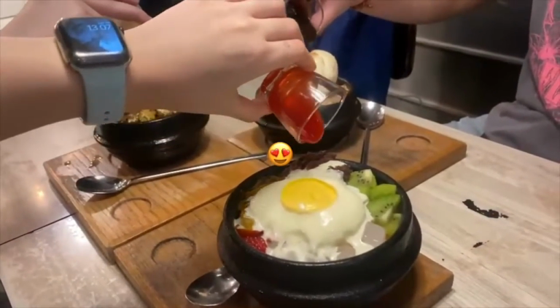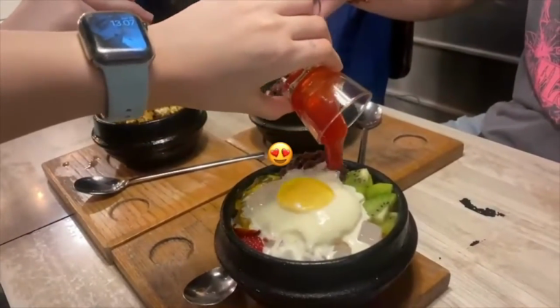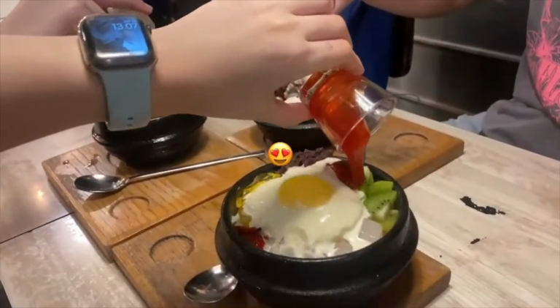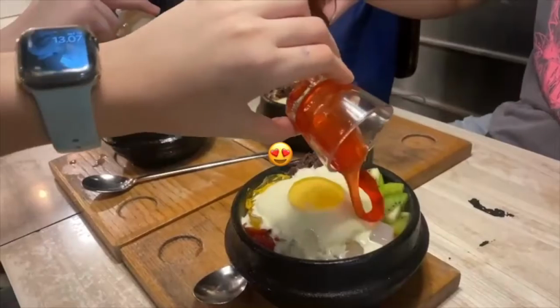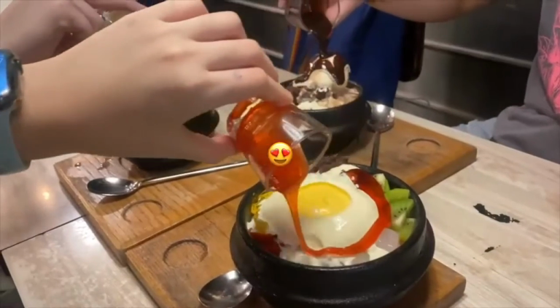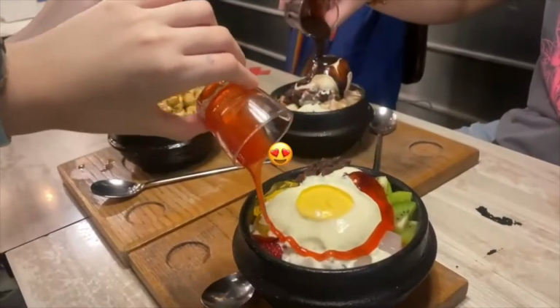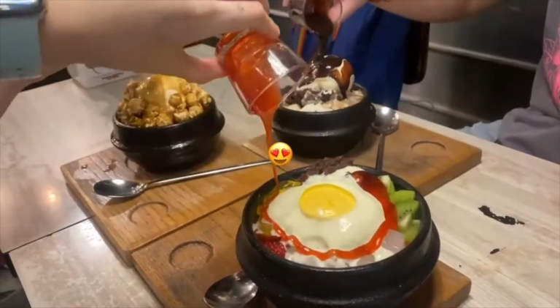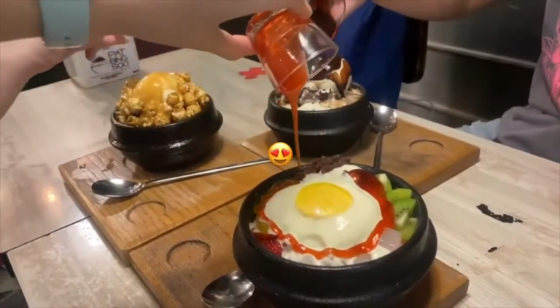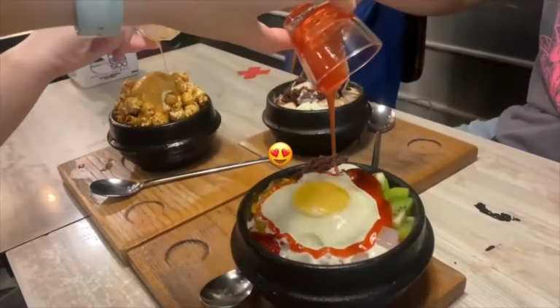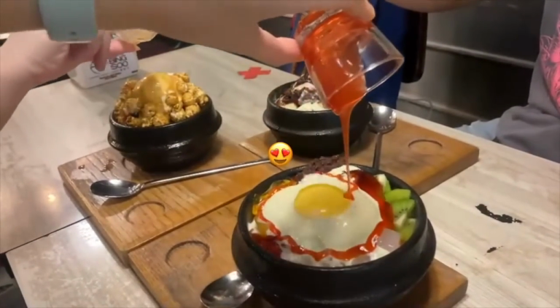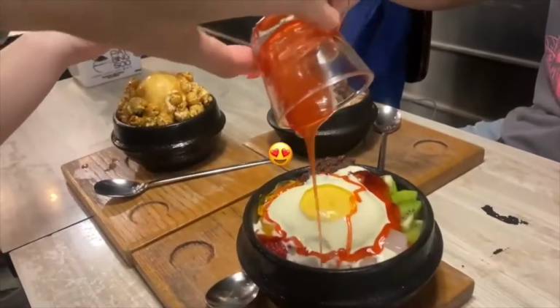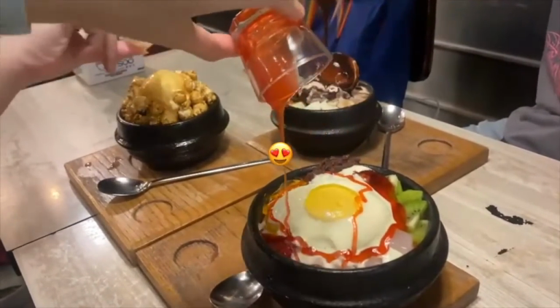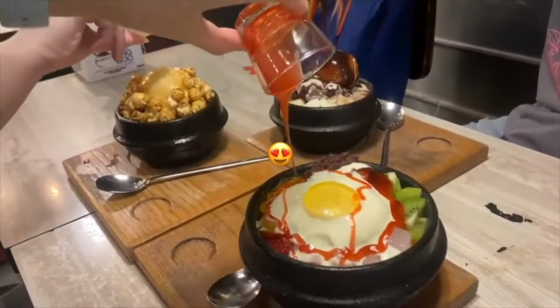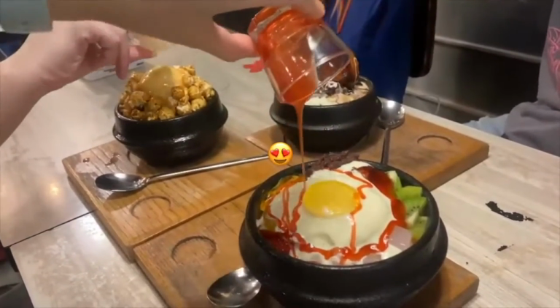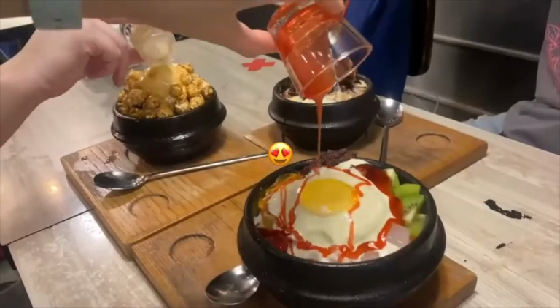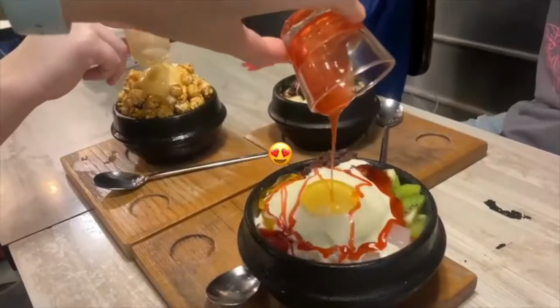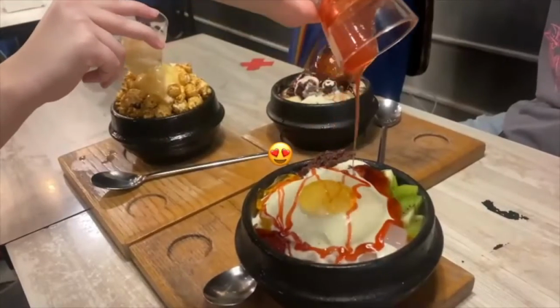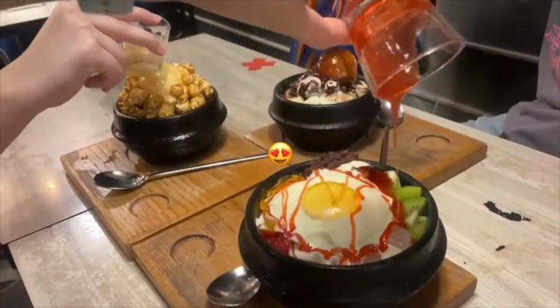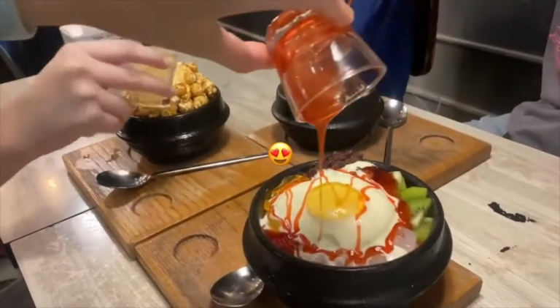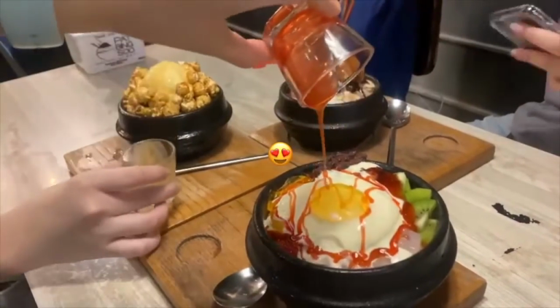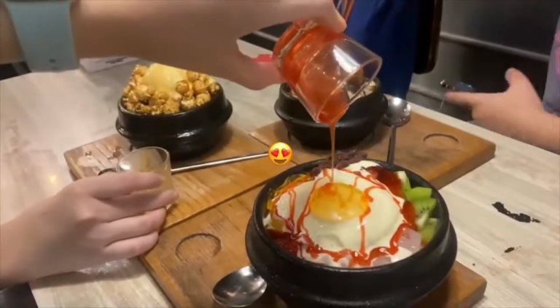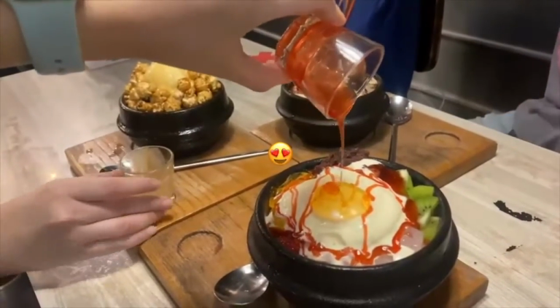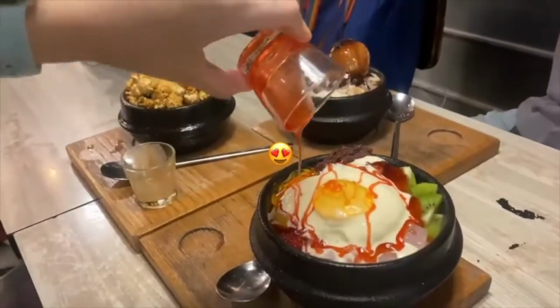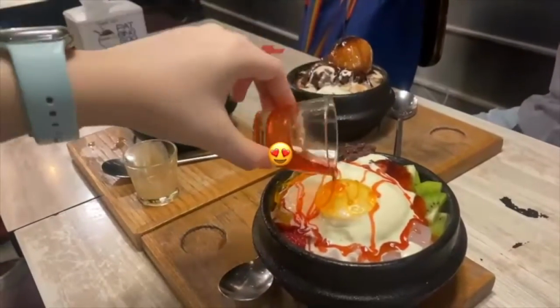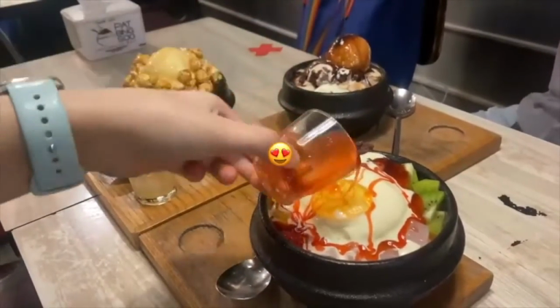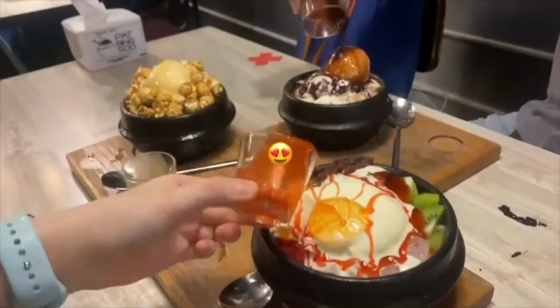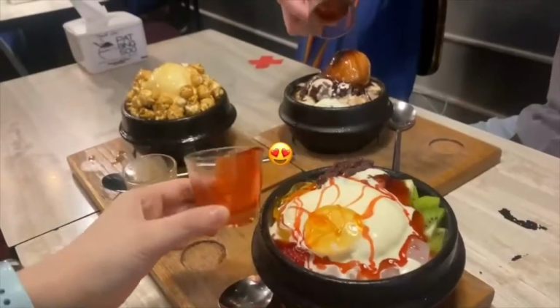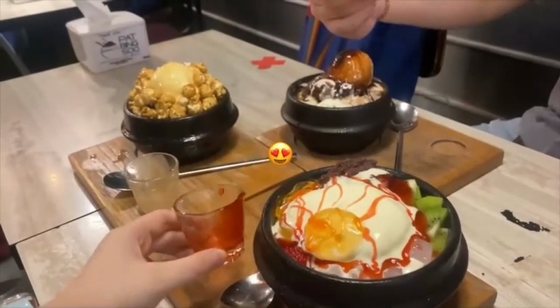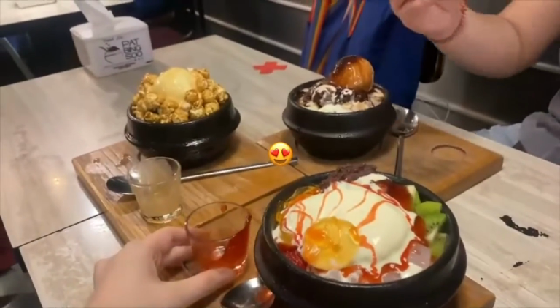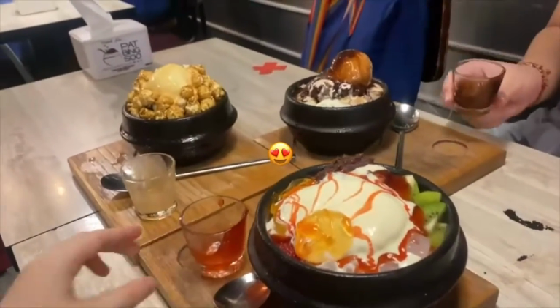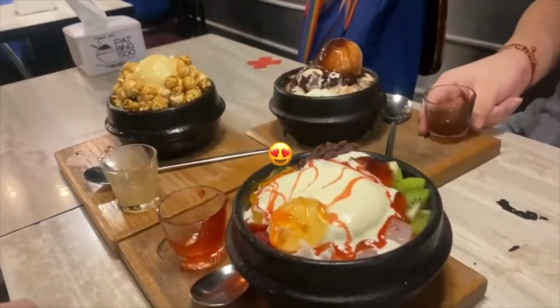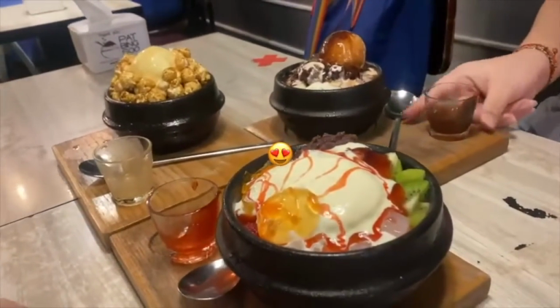Overall, it was a very great experience for us. It only took about 10 minutes, more or less, for all our ordered desserts to come — not just one, but all three of them. We ordered at 12:40 and they arrived at 12:50, exactly 10 minutes later.